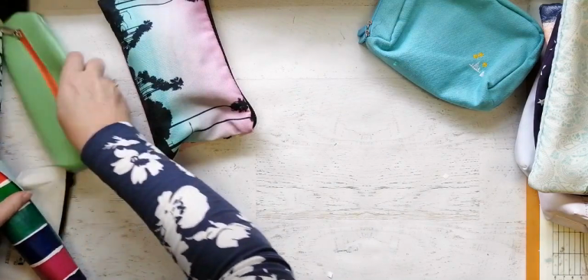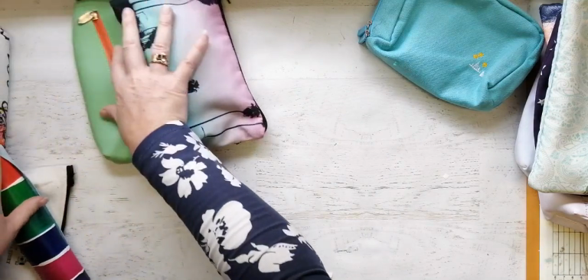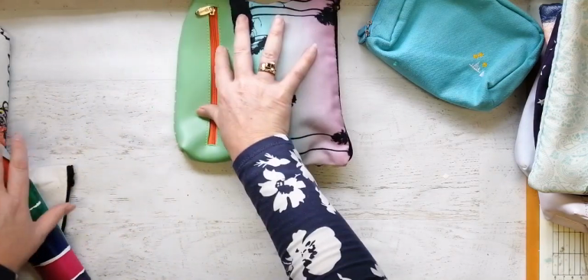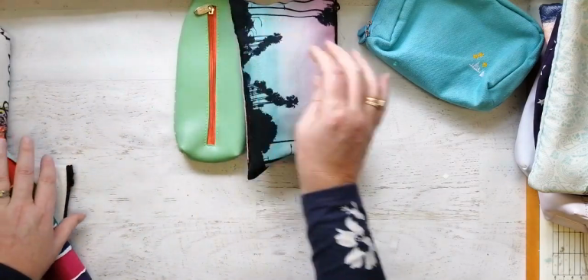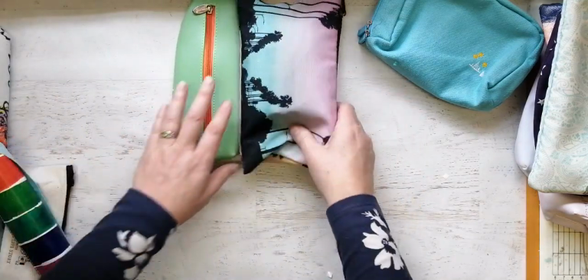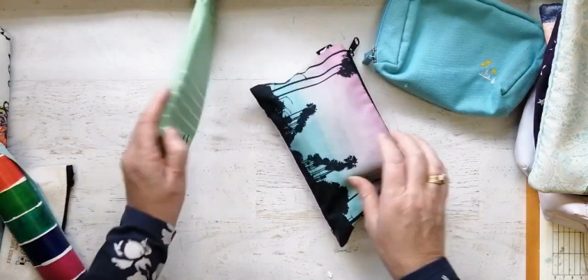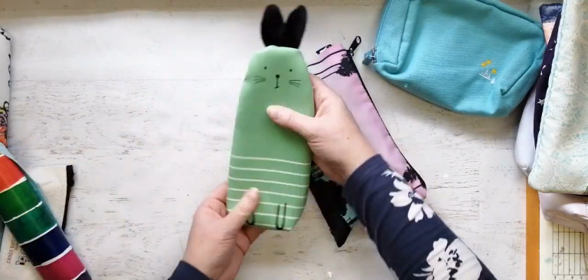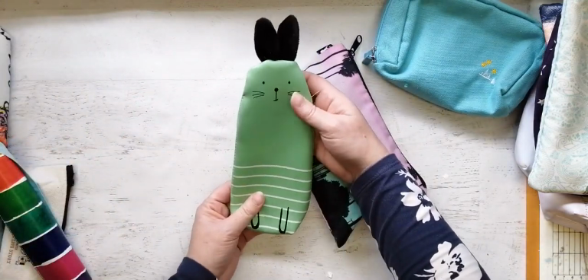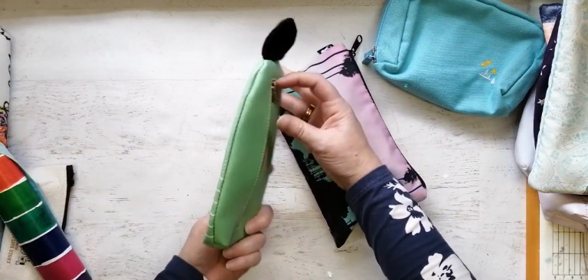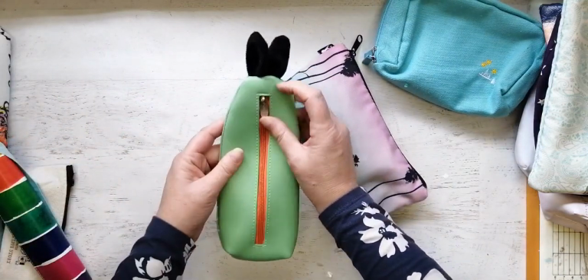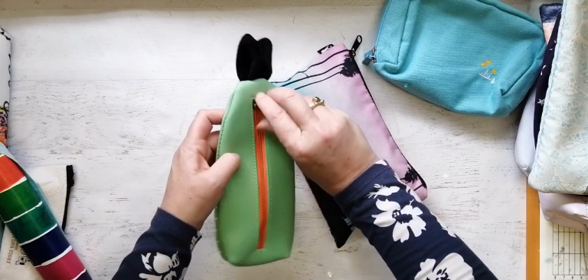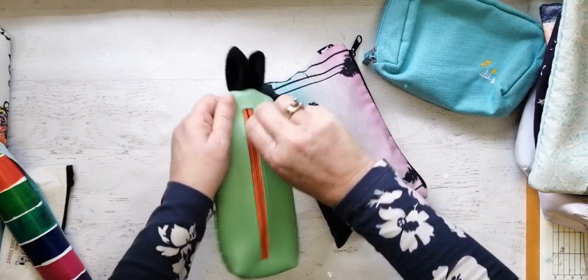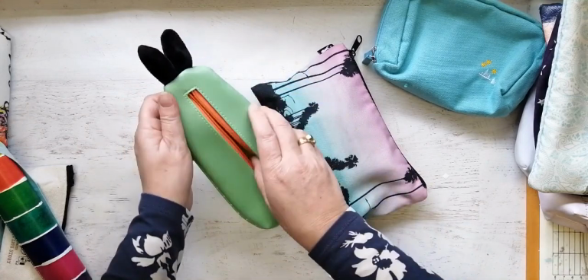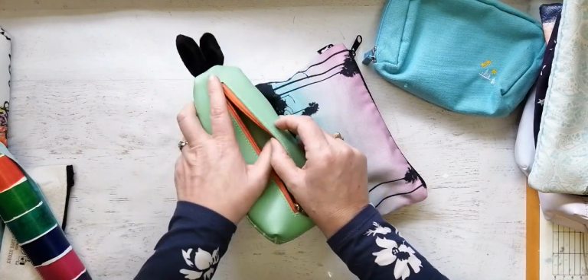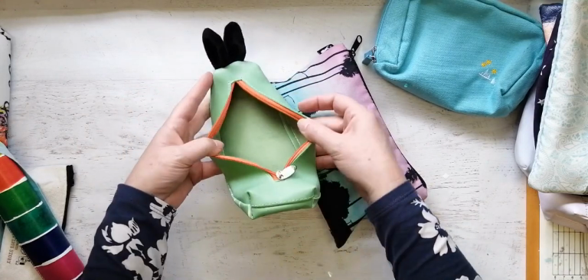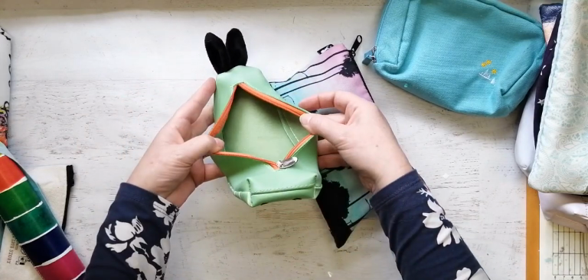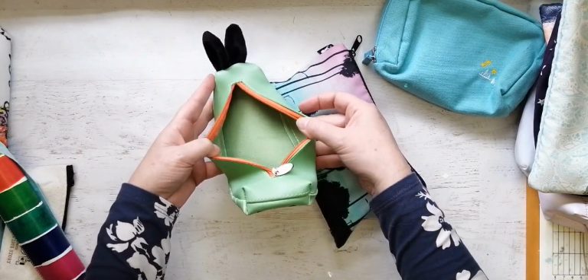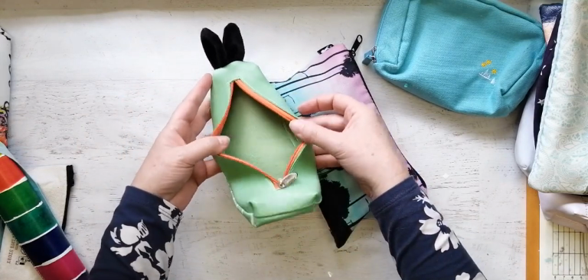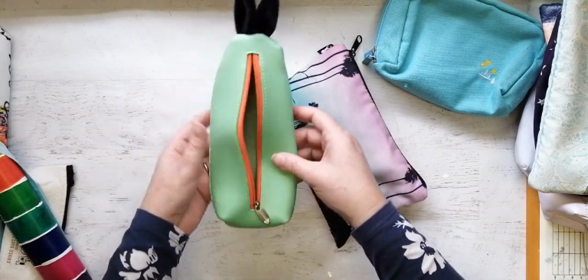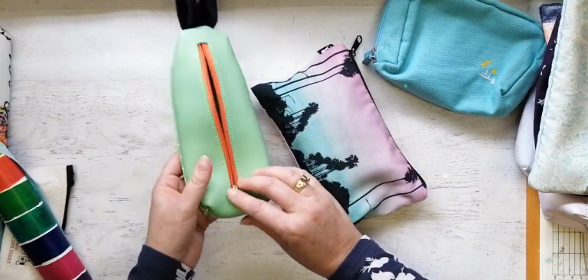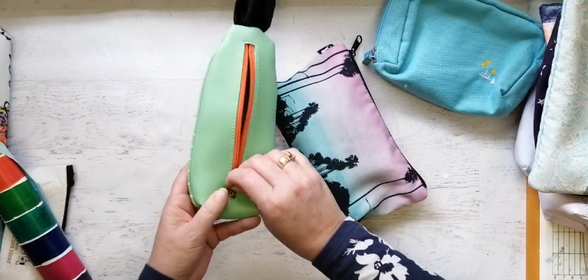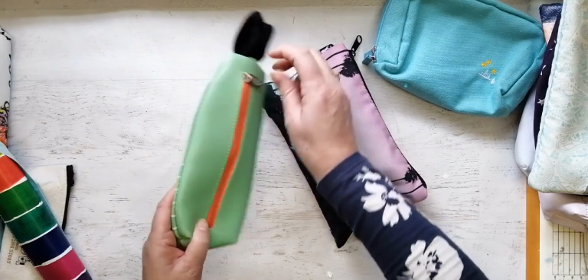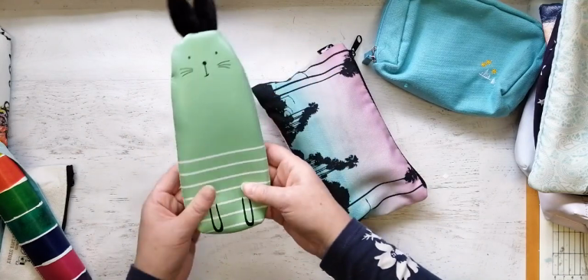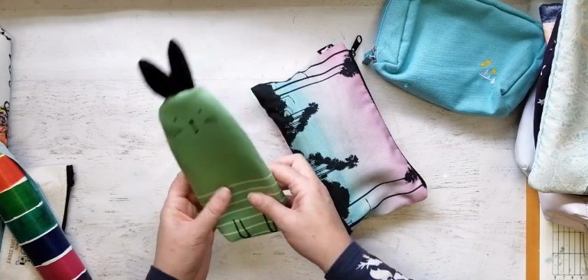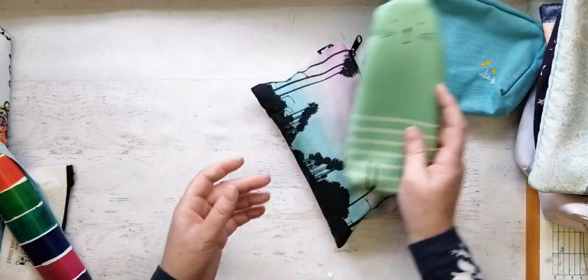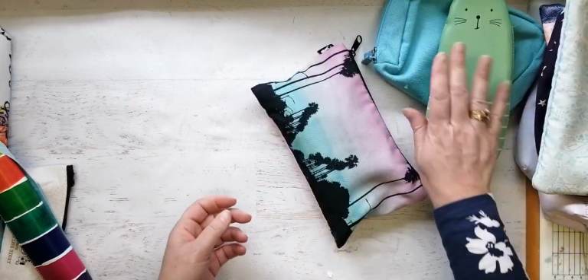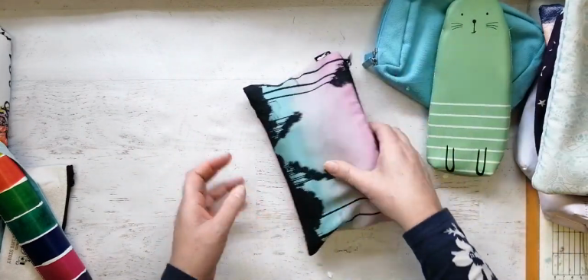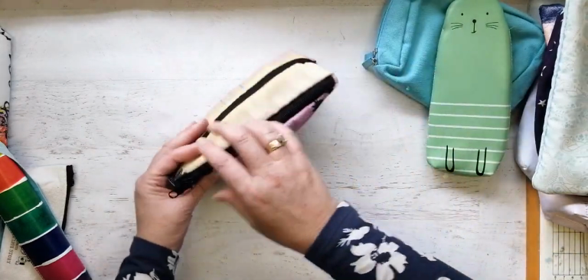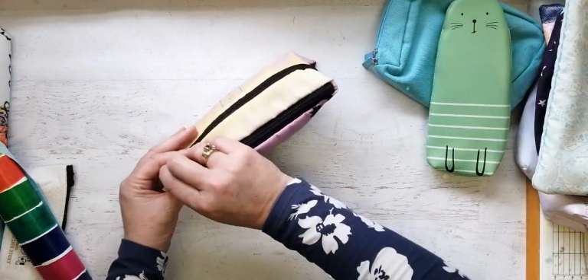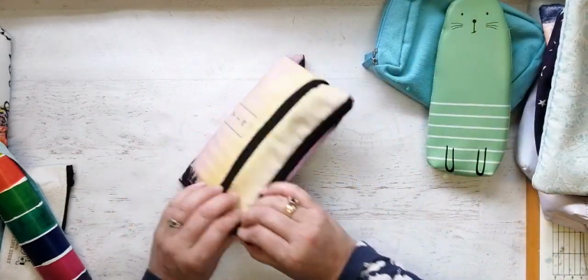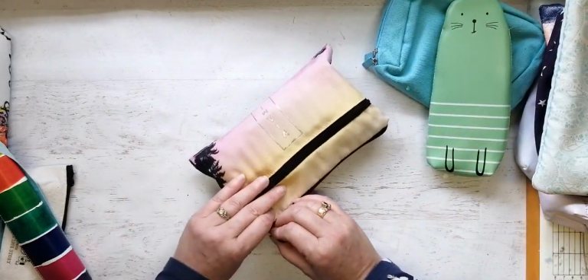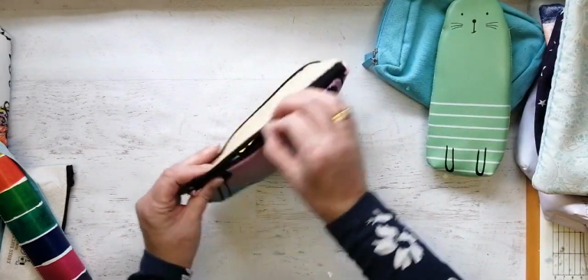I think we're almost down to the last two. This one is so cute but it's empty because it really can't hold much — it's more decorative than functional. So that goes on the empty side.